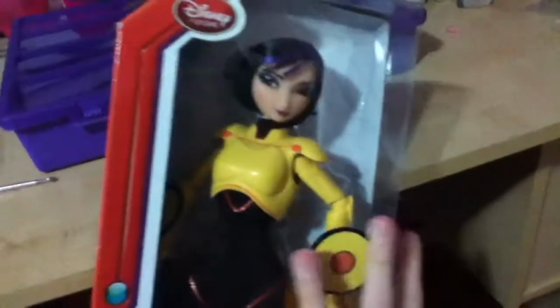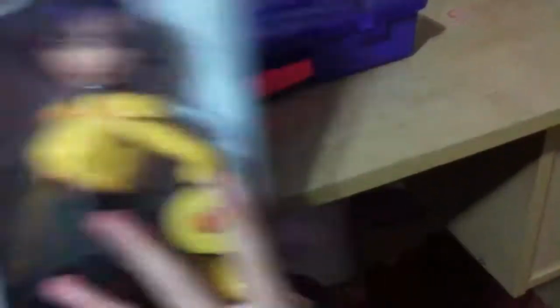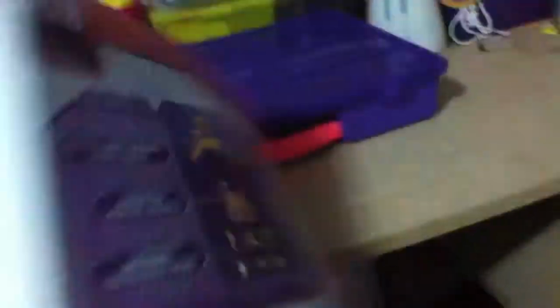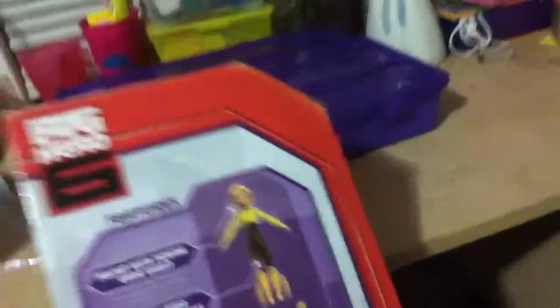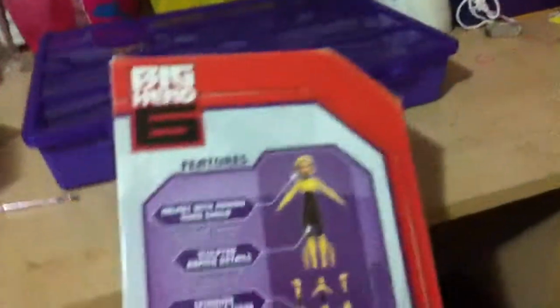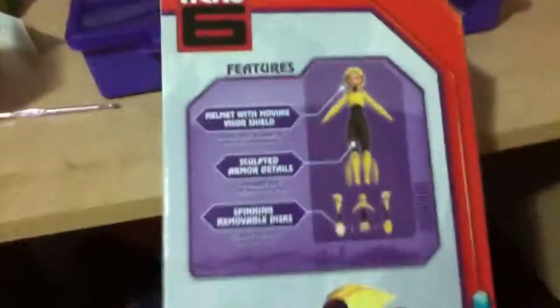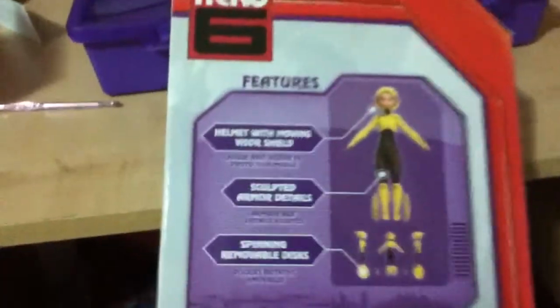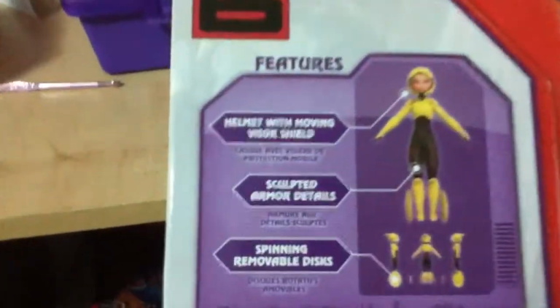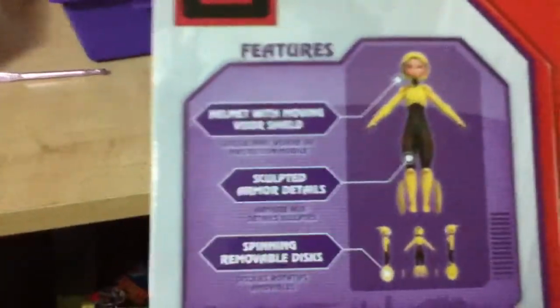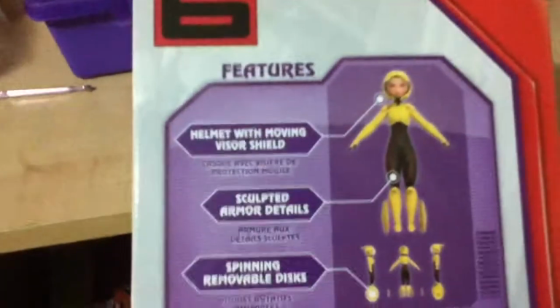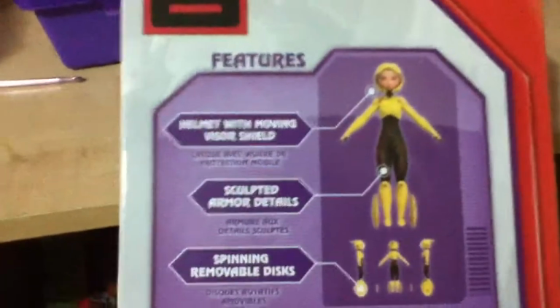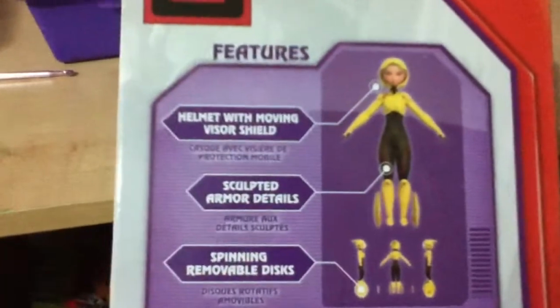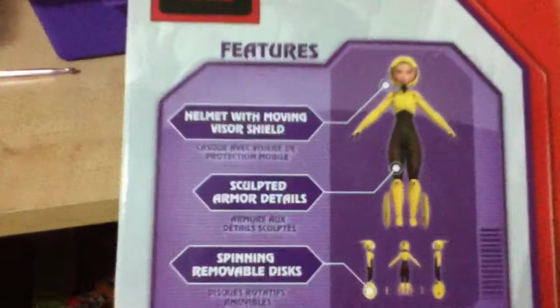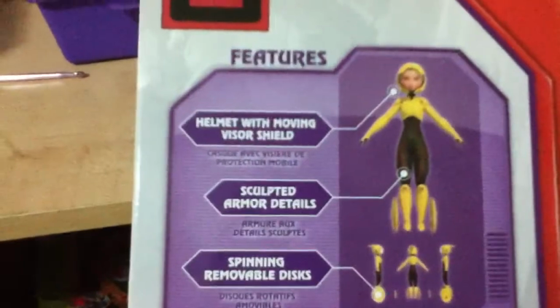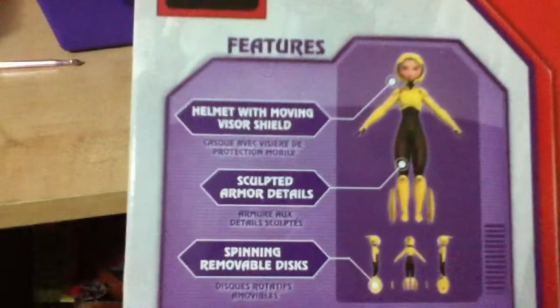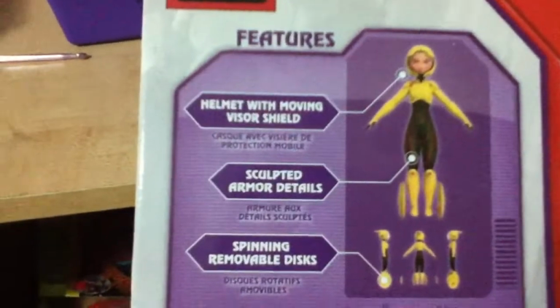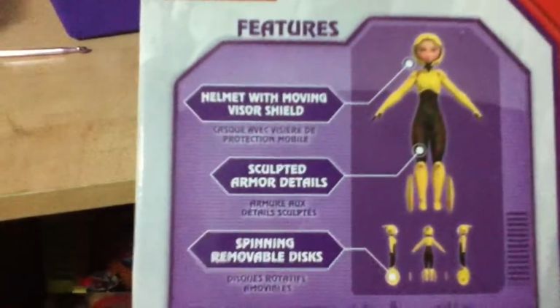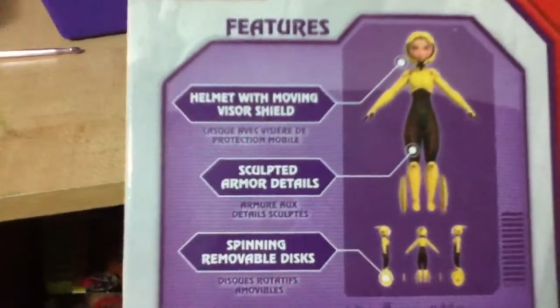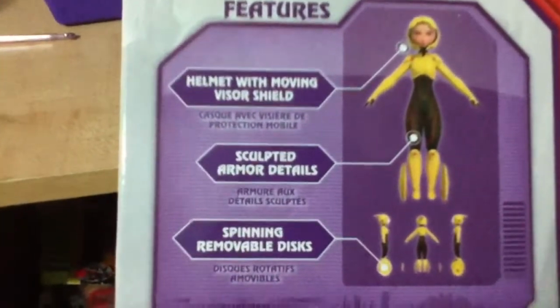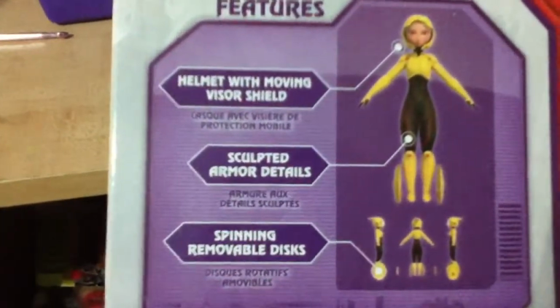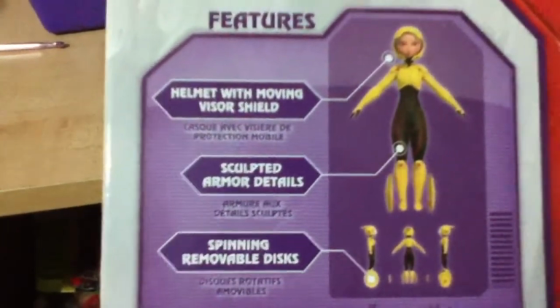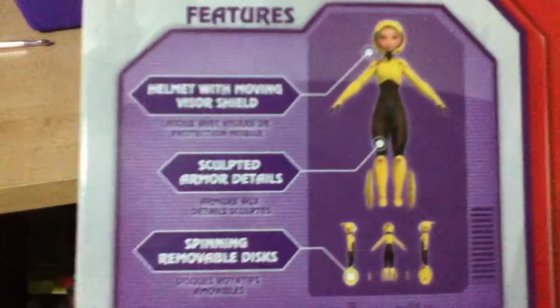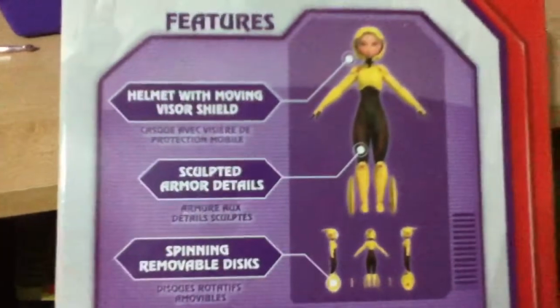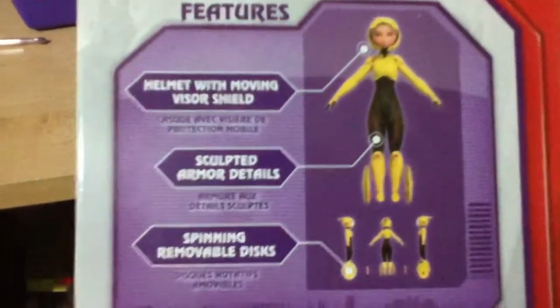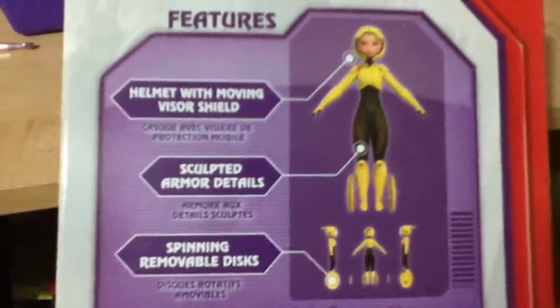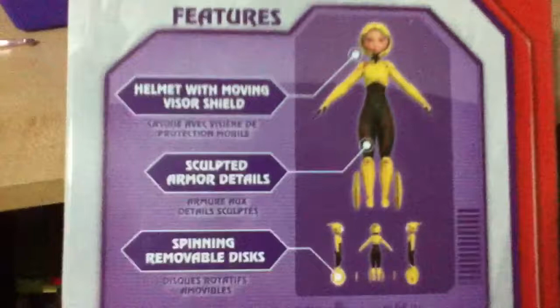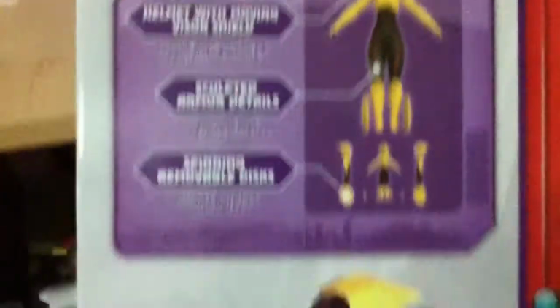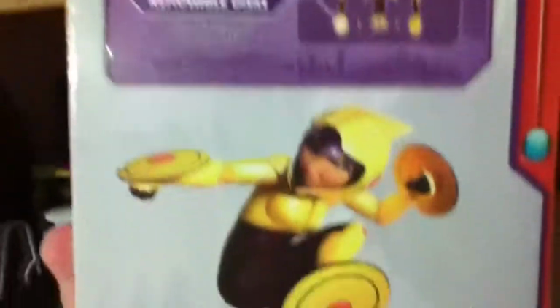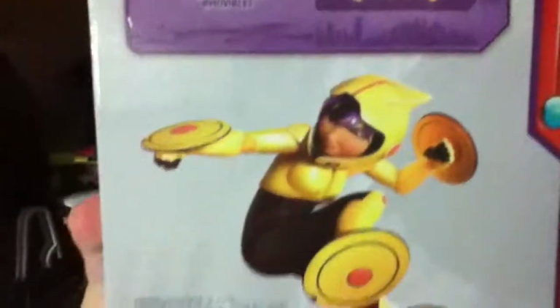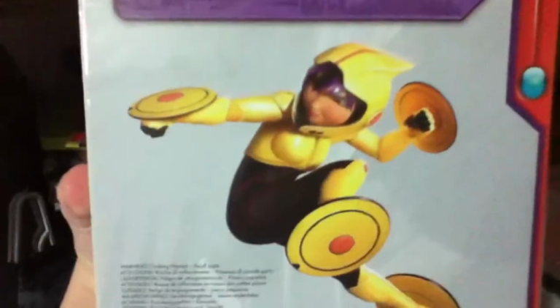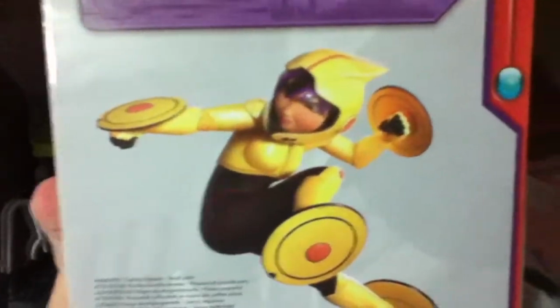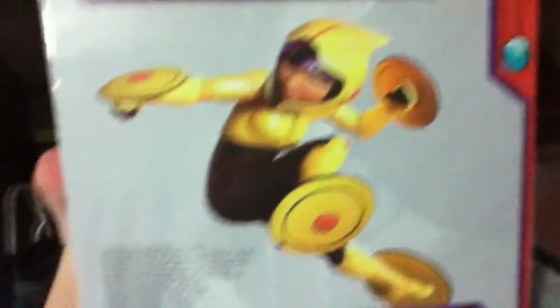So this is the back. This has all the features. You can just pause the video and read that. And then there's a picture of her at the bottom.